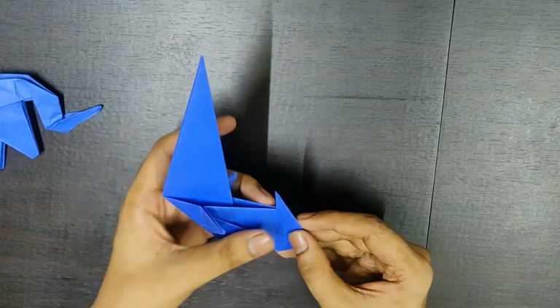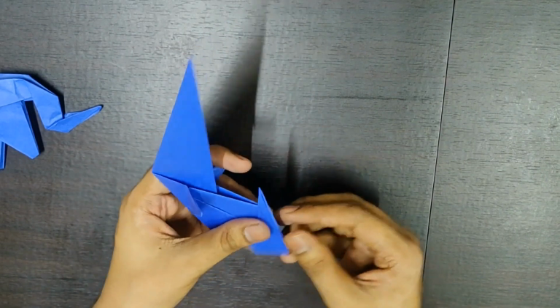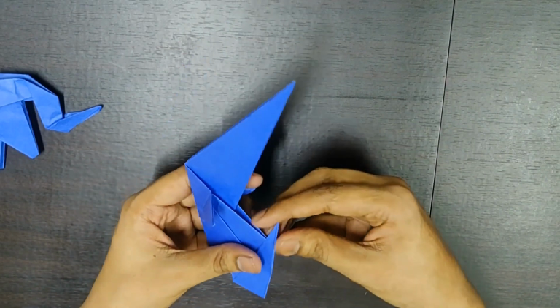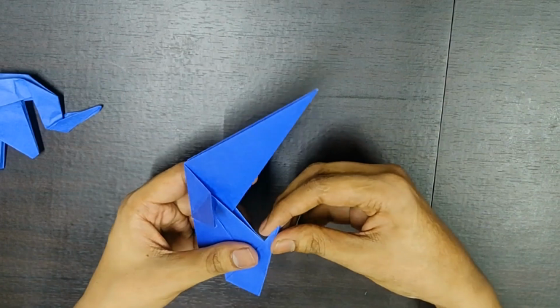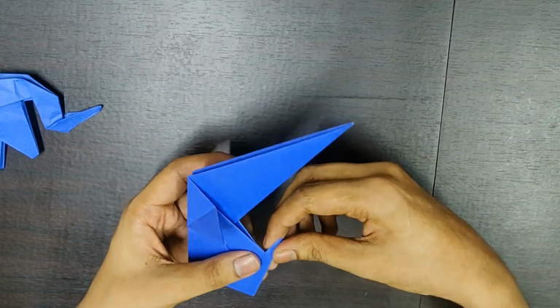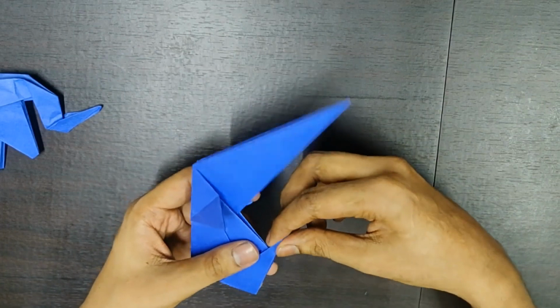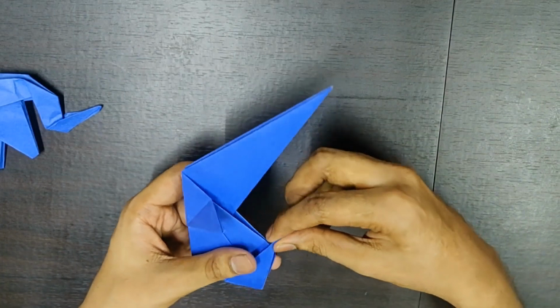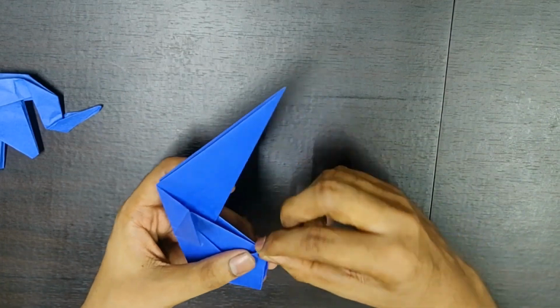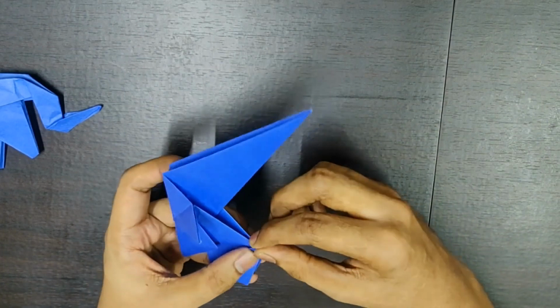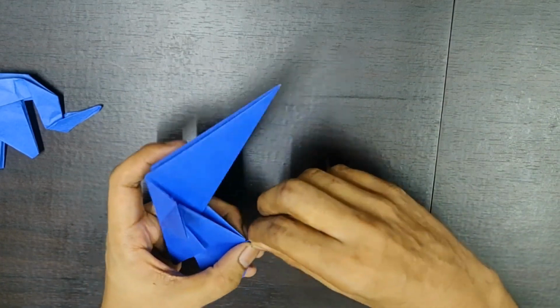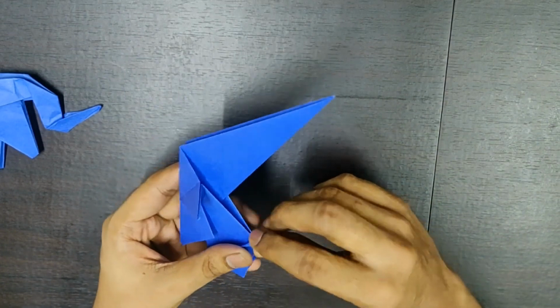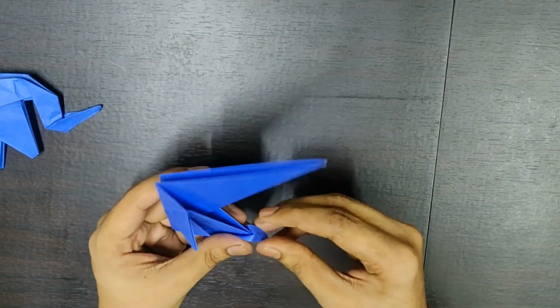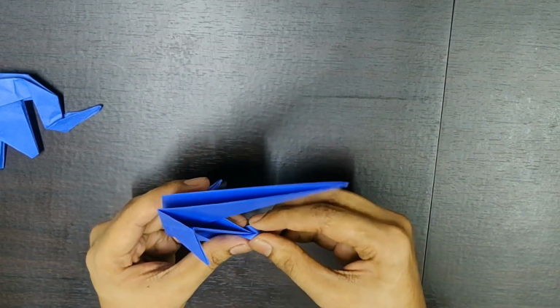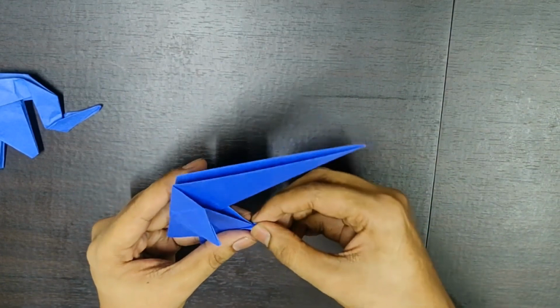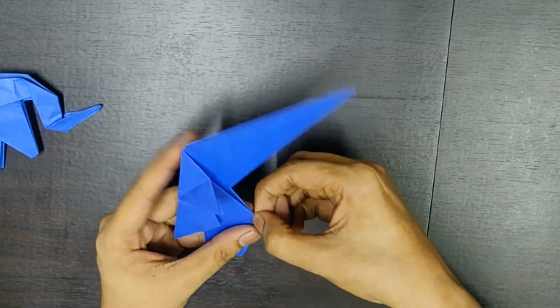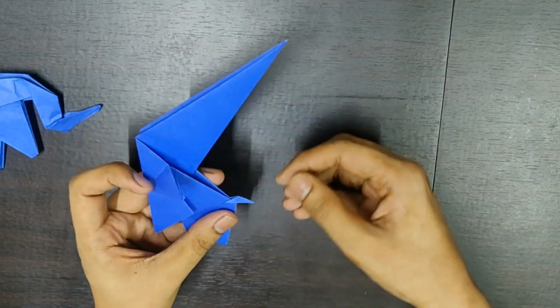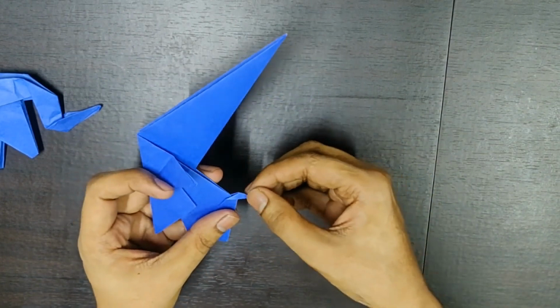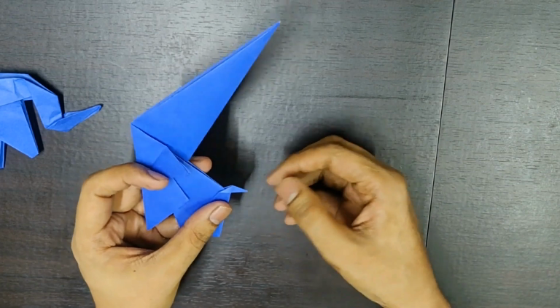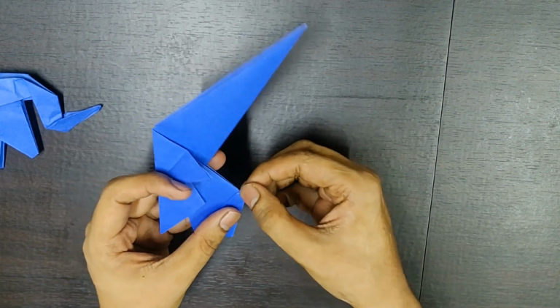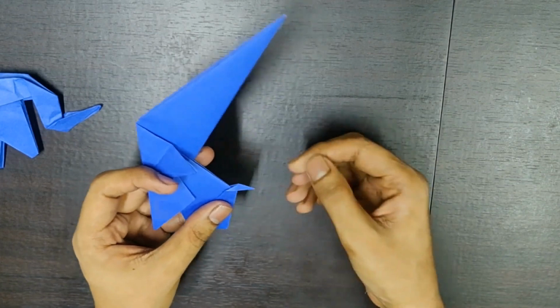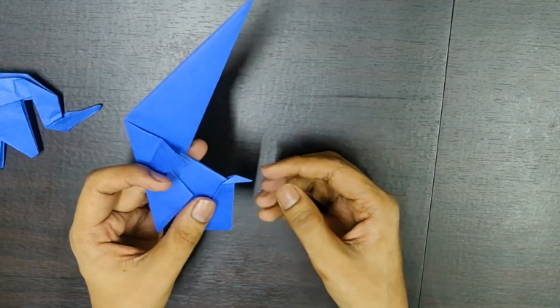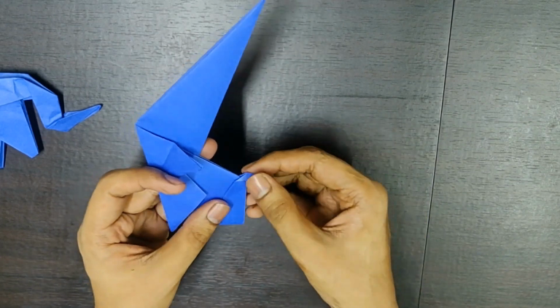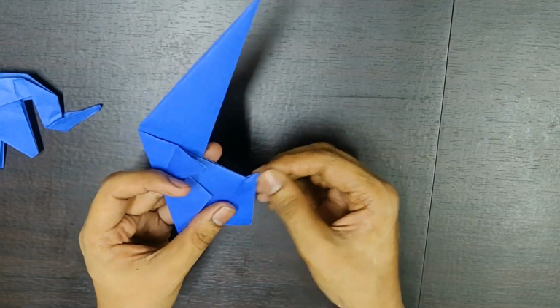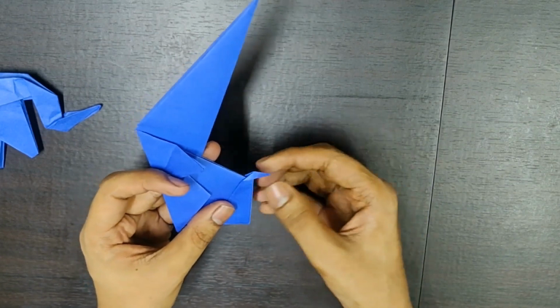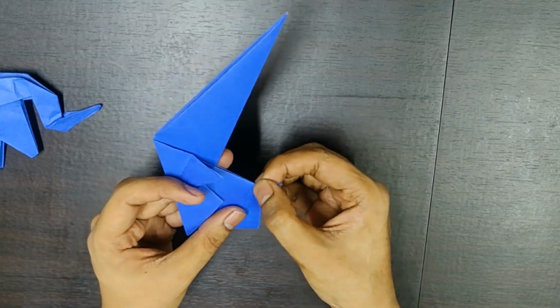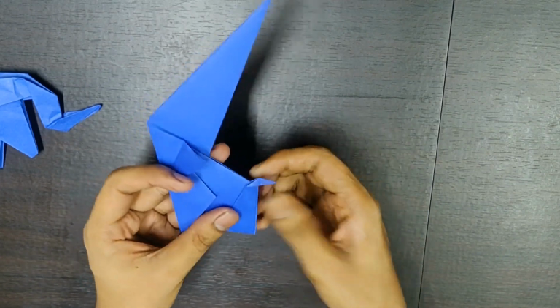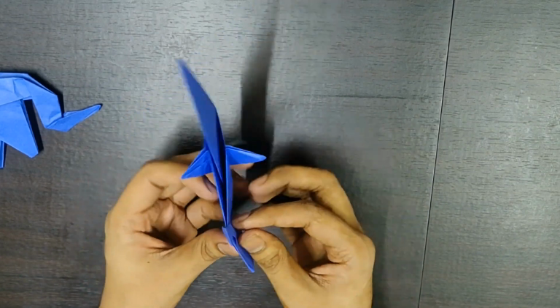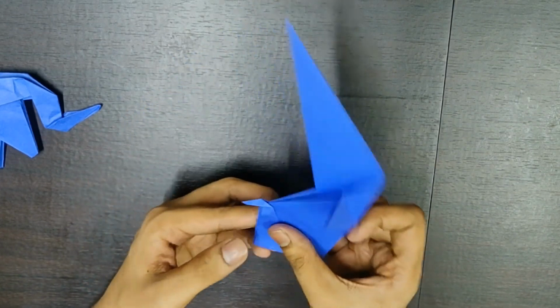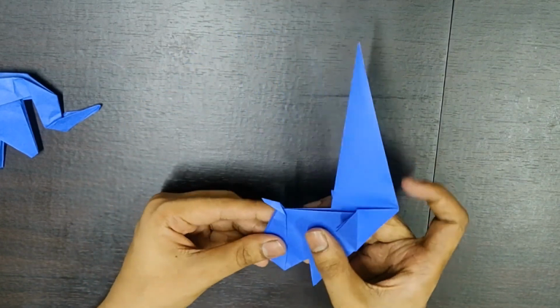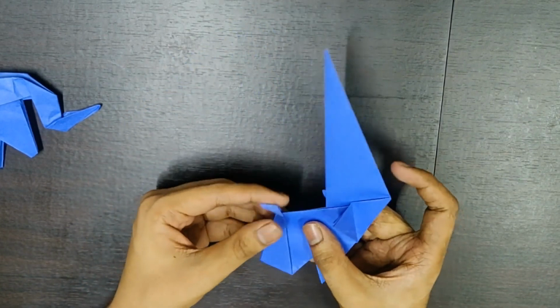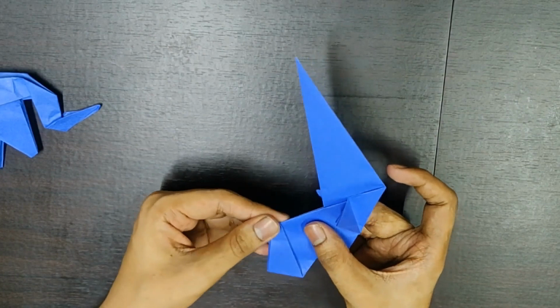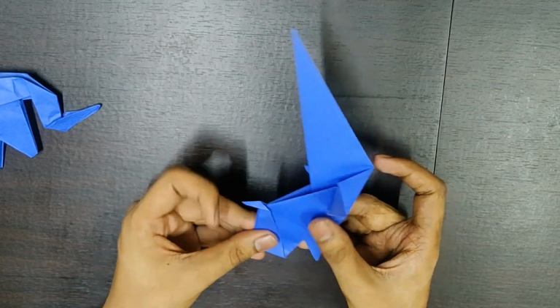Now, you need to gently open this crease slightly and fold it like this. This is the tail of the elephant. This is how it looks.